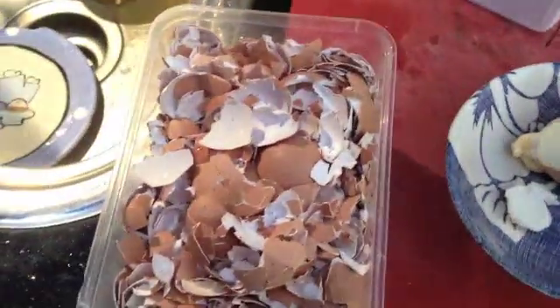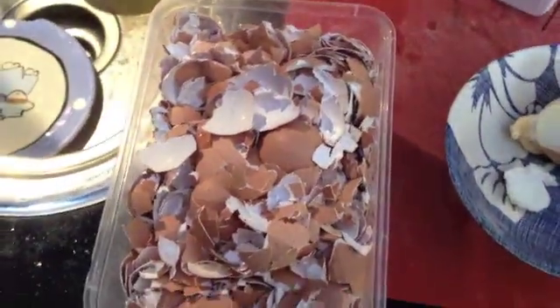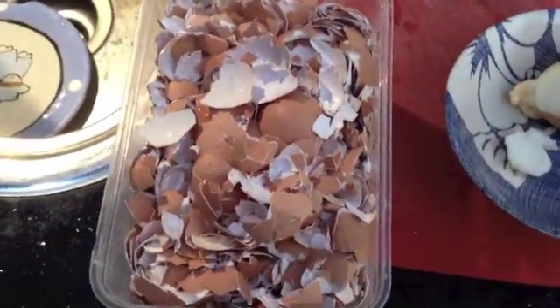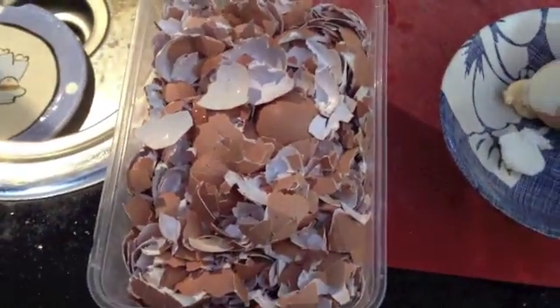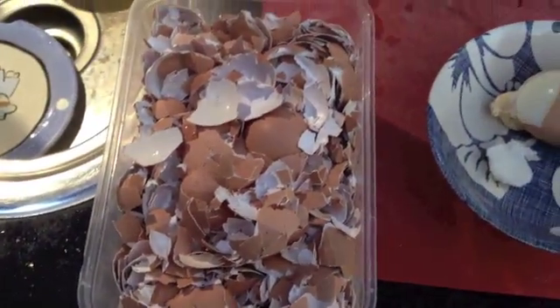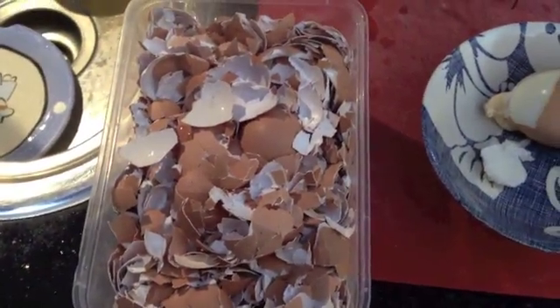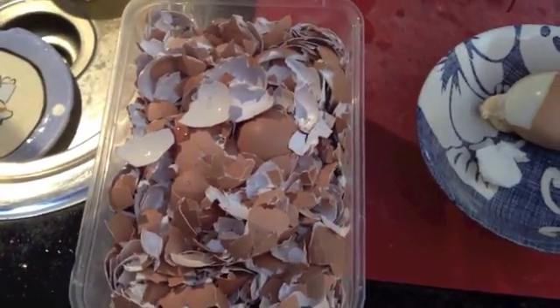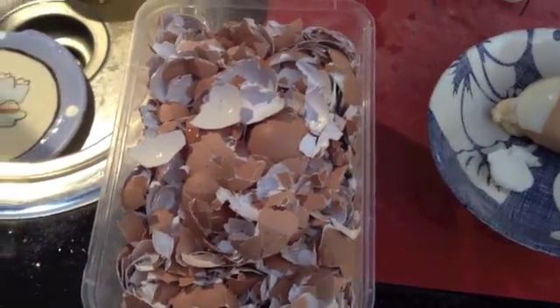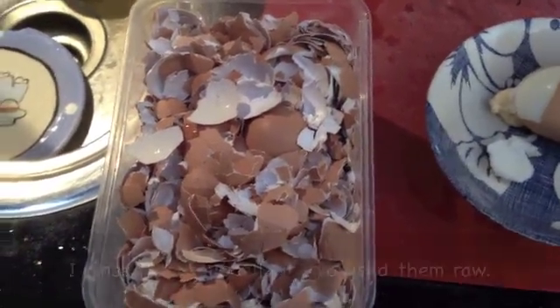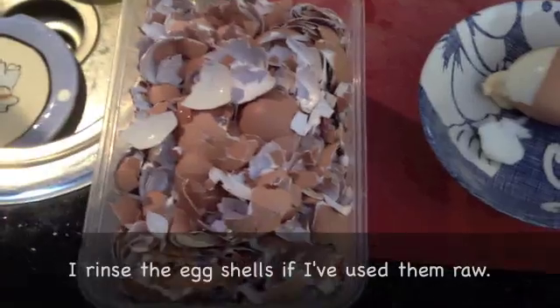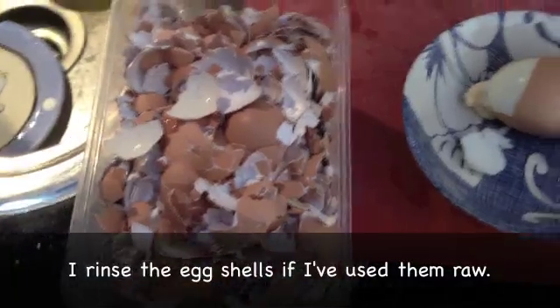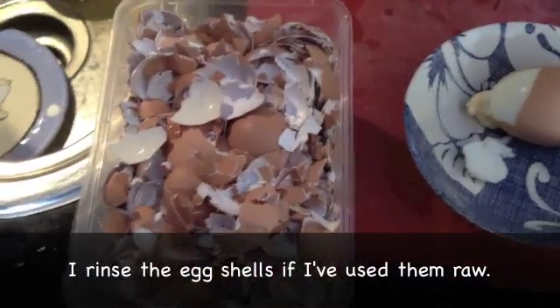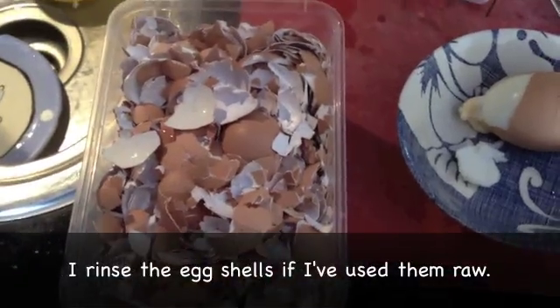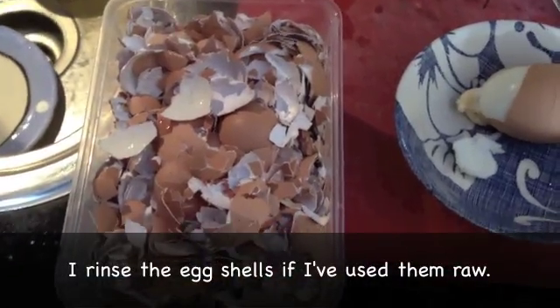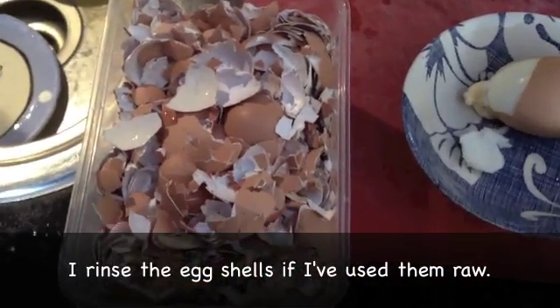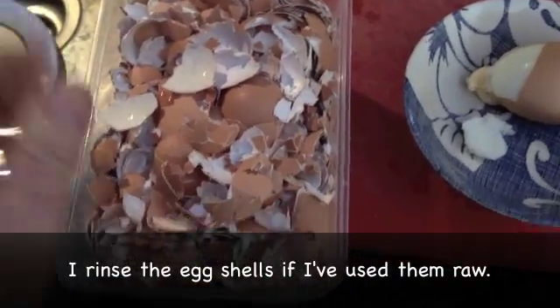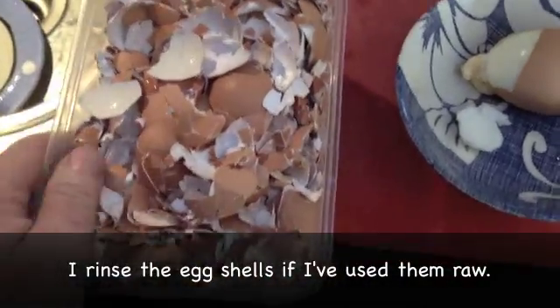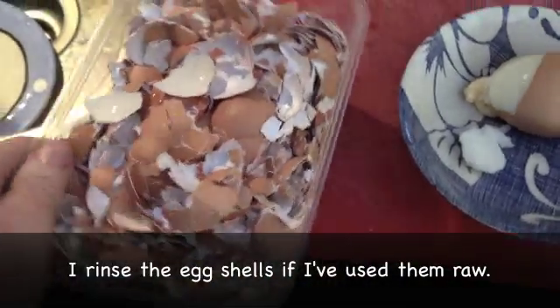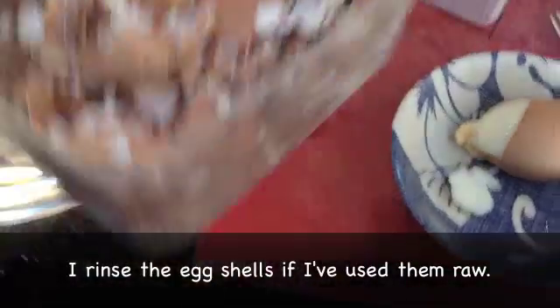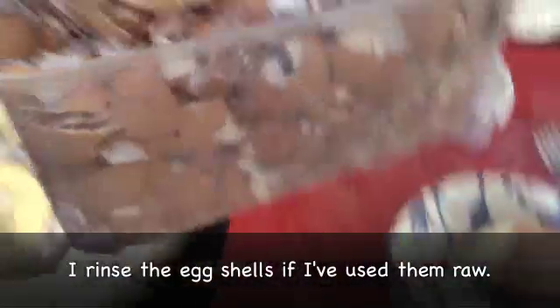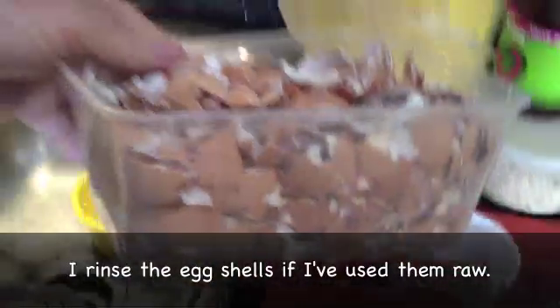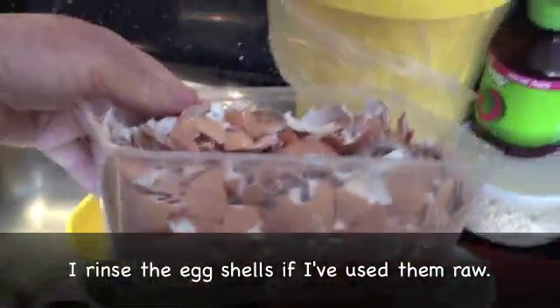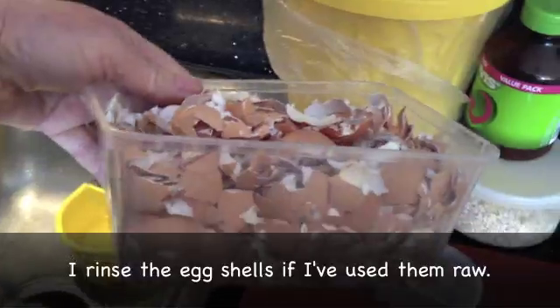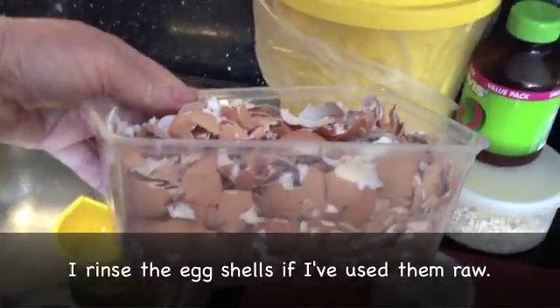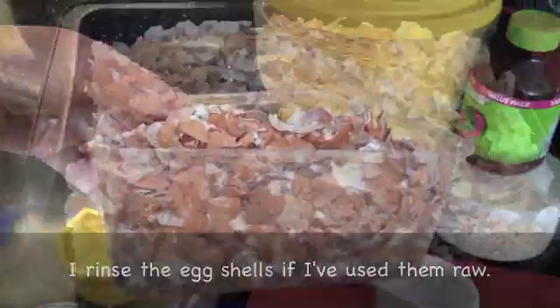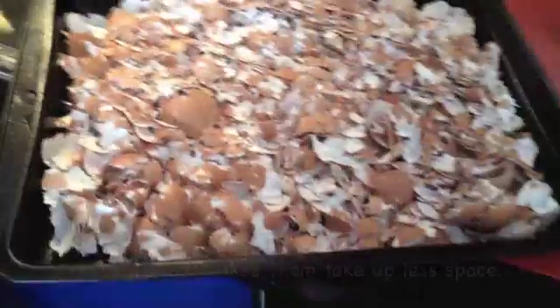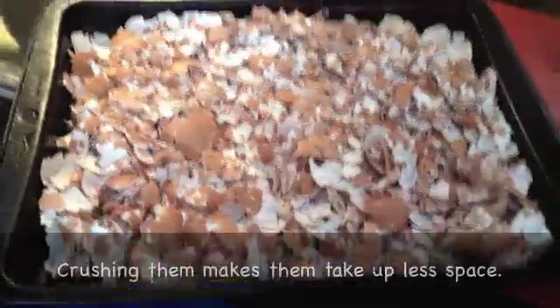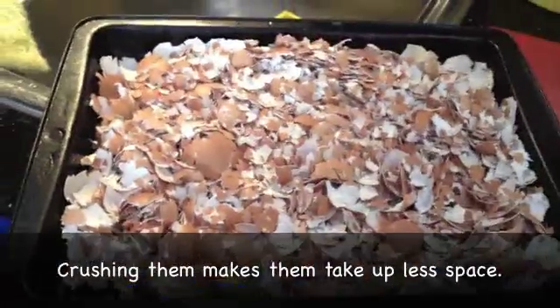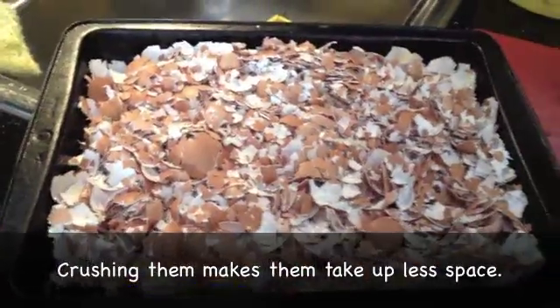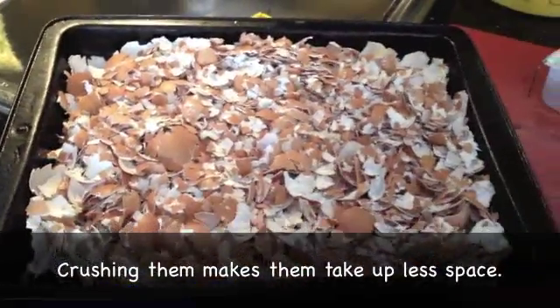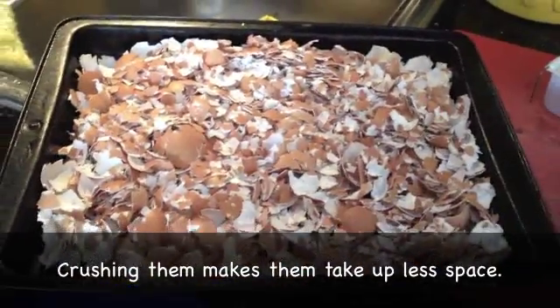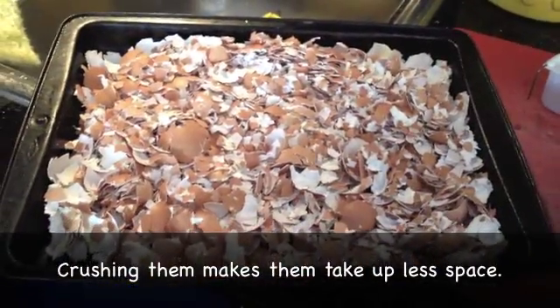I put them into a container and just leave them in the fridge until I've got enough. And I've got a whole bunch. I spread them out into the oven tray.